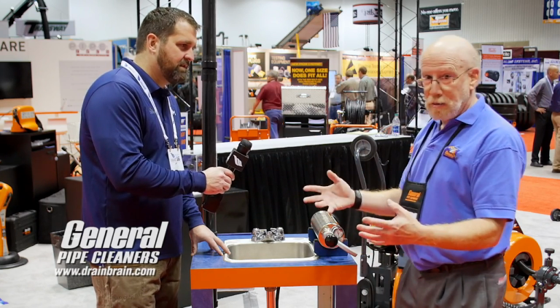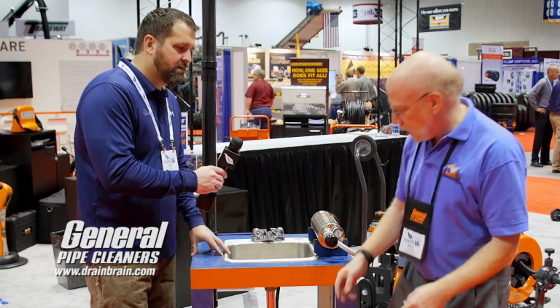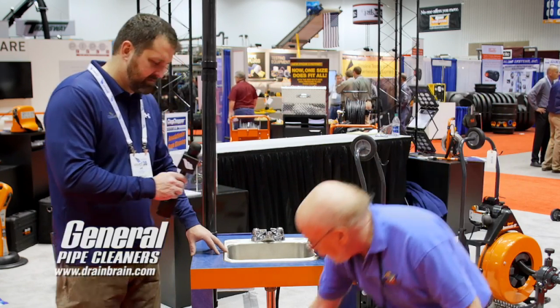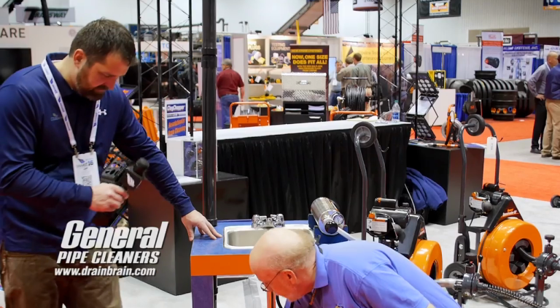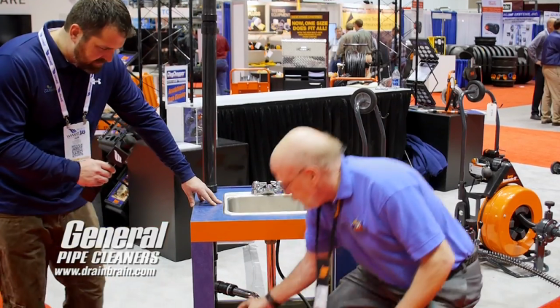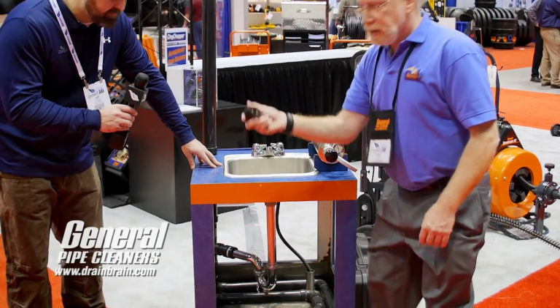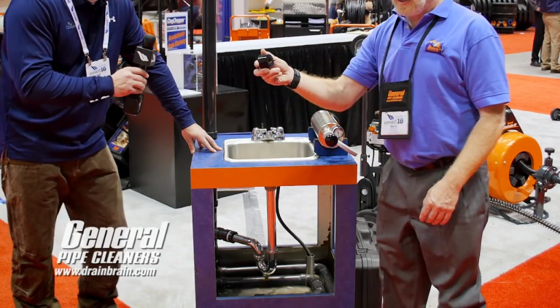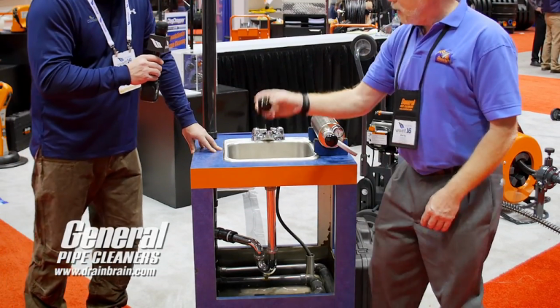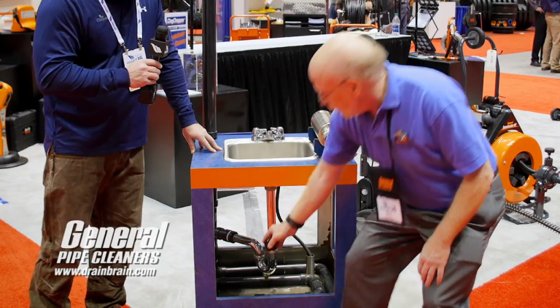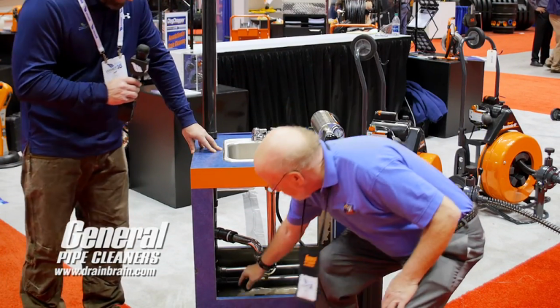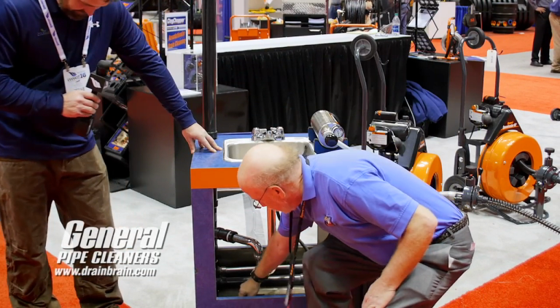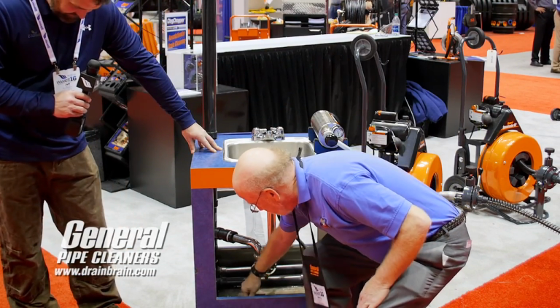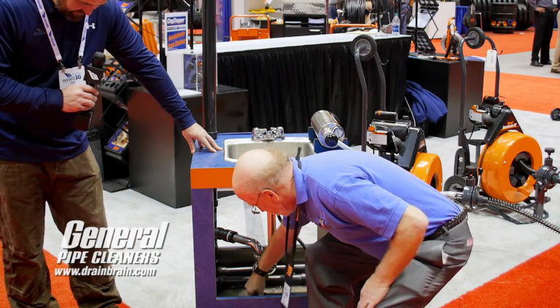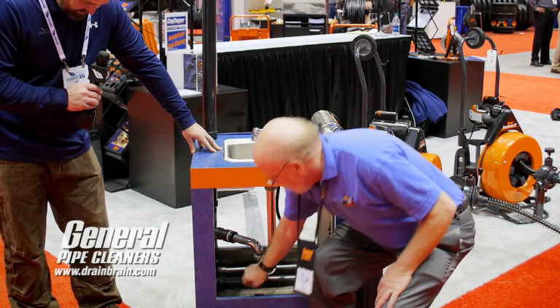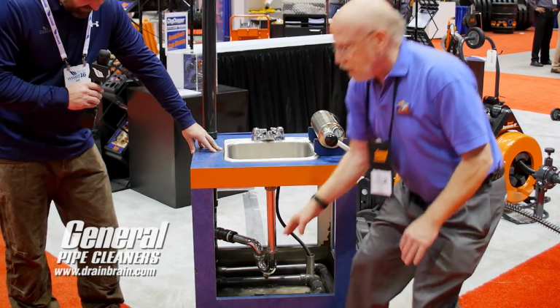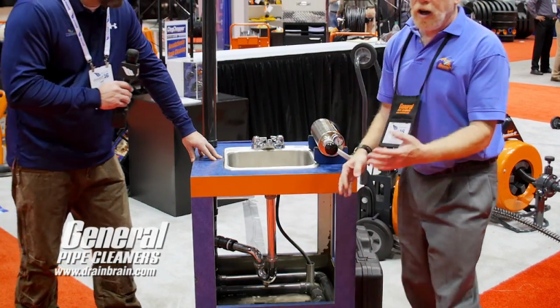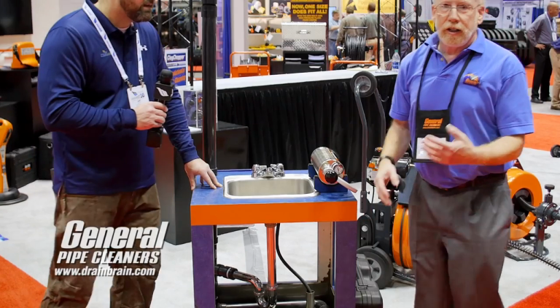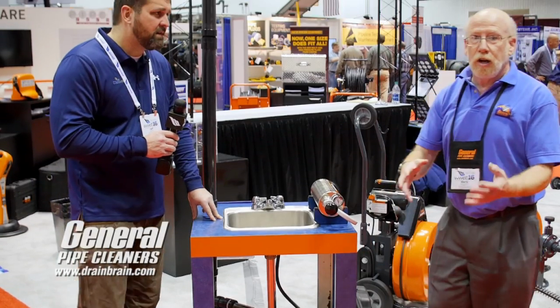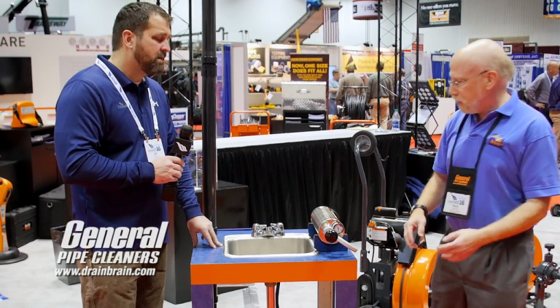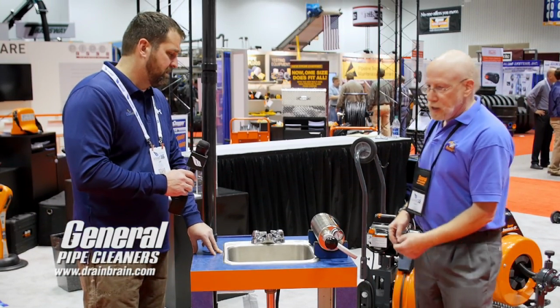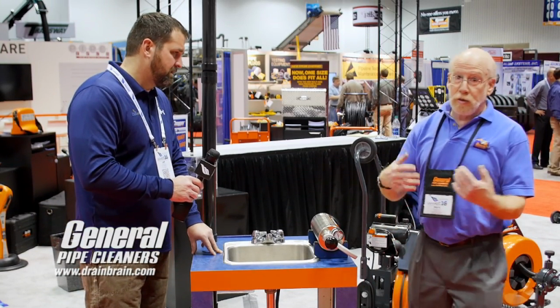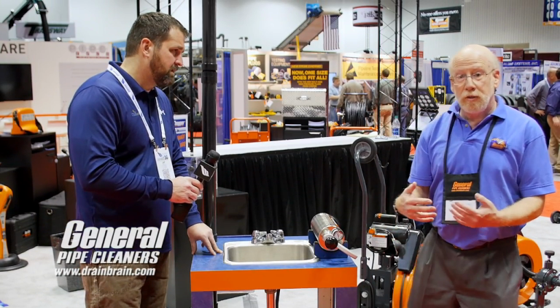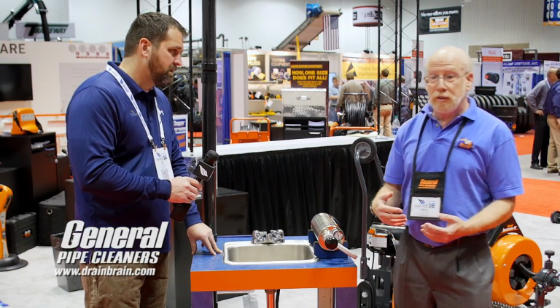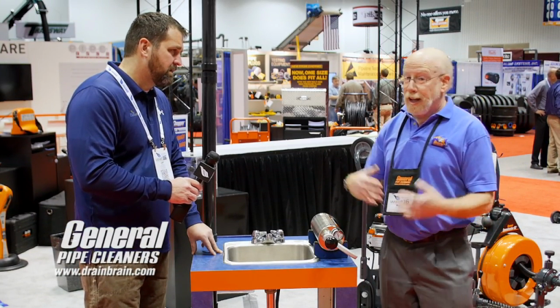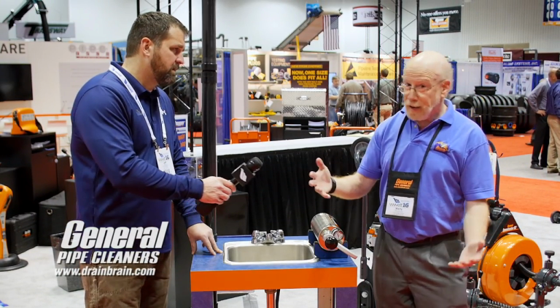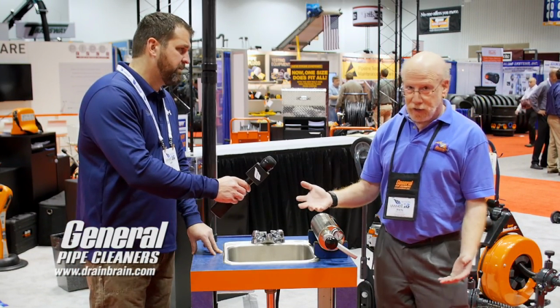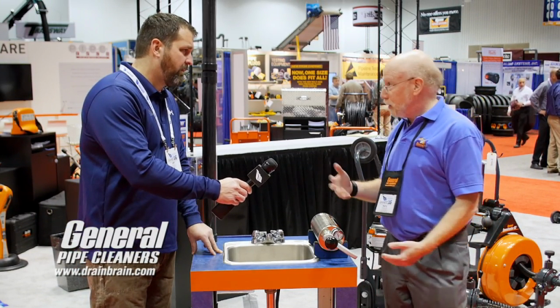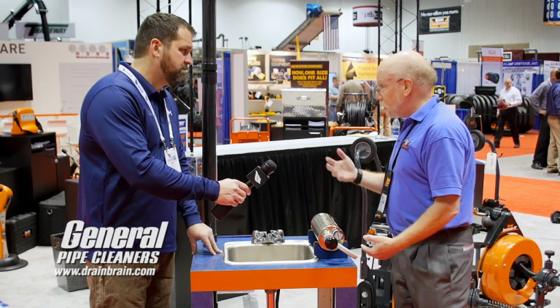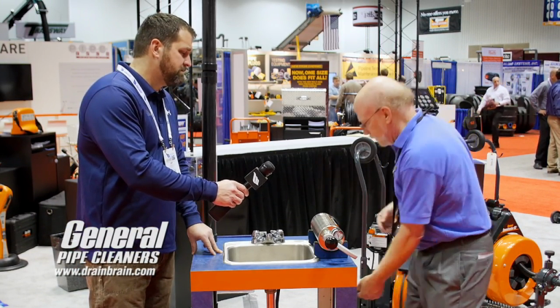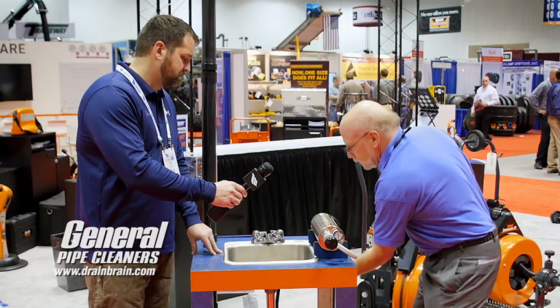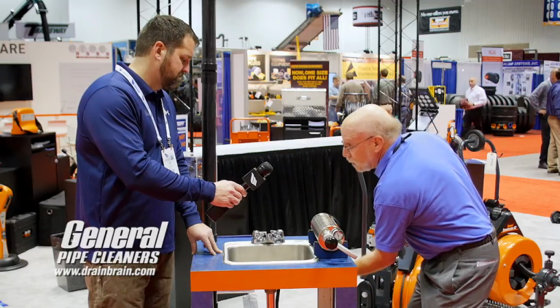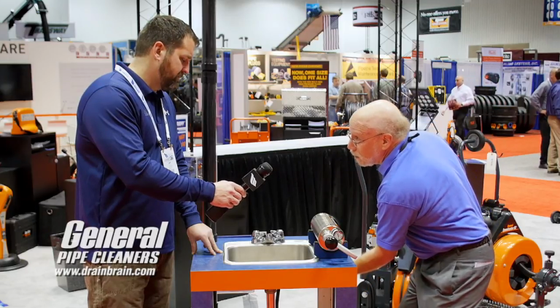Our demo for the day — we have this stopper at the end of our pipe. We need water because water won't compress. When you come to someone's house, they have water in the drain anyway, so that's not a big deal. Let me turn it on.